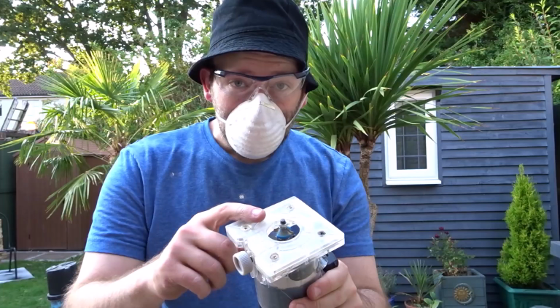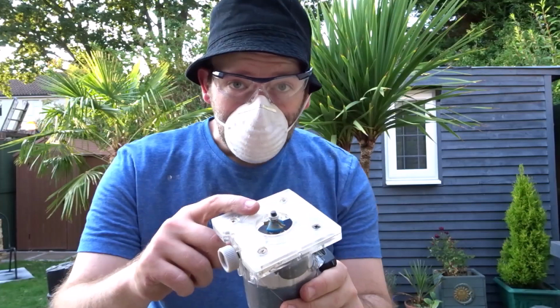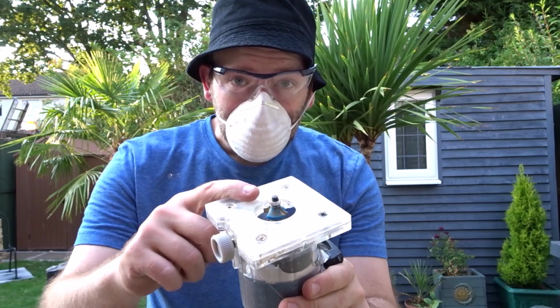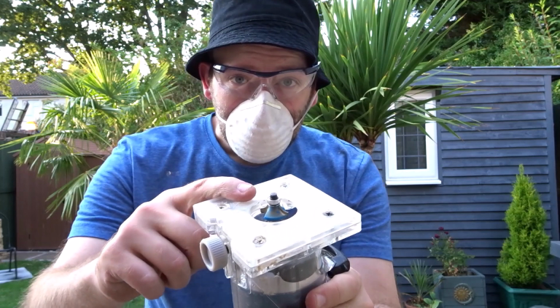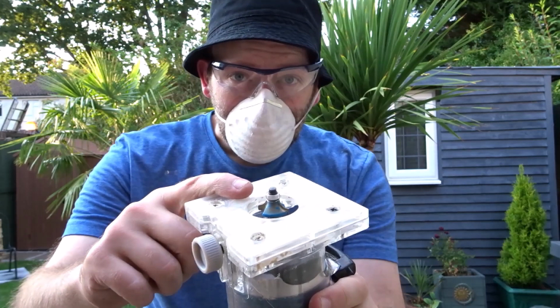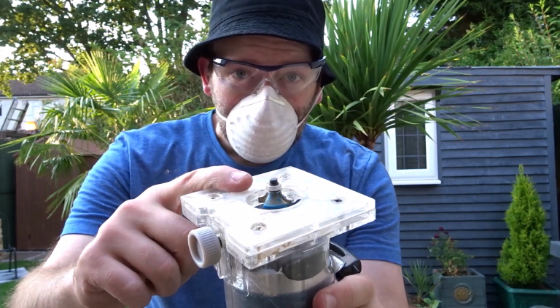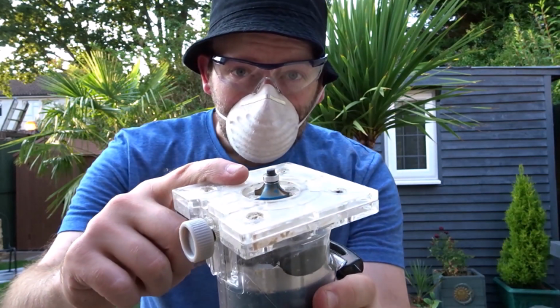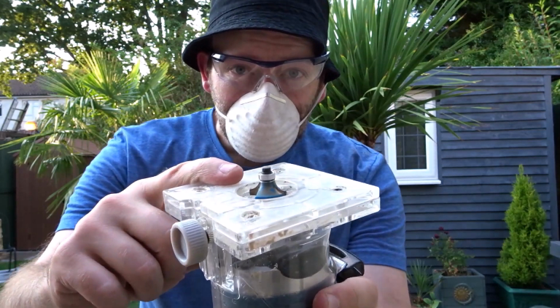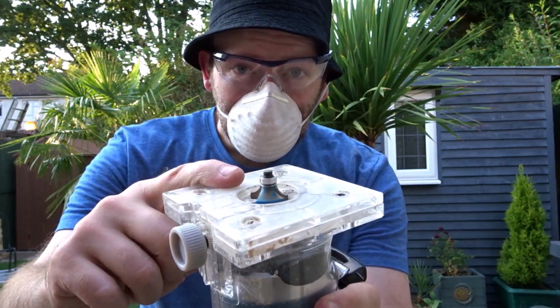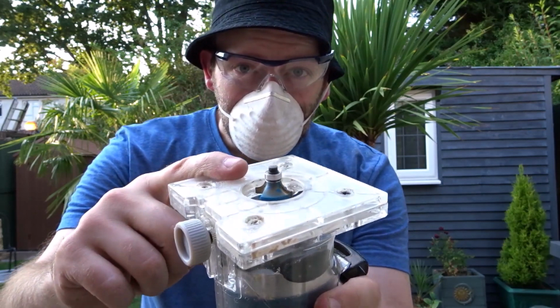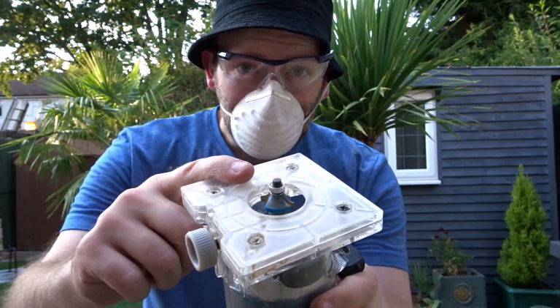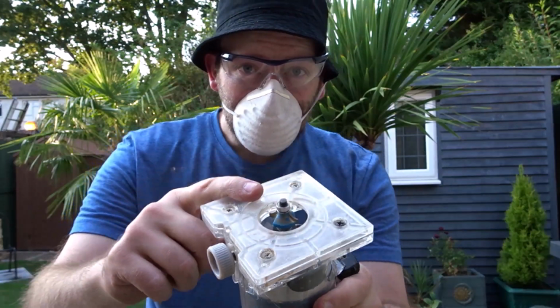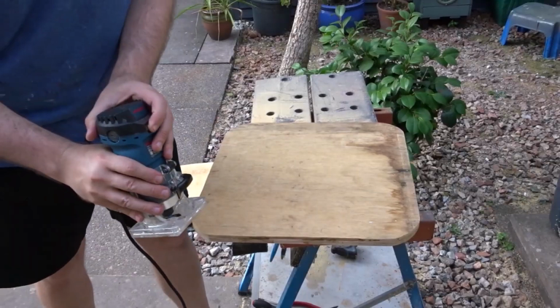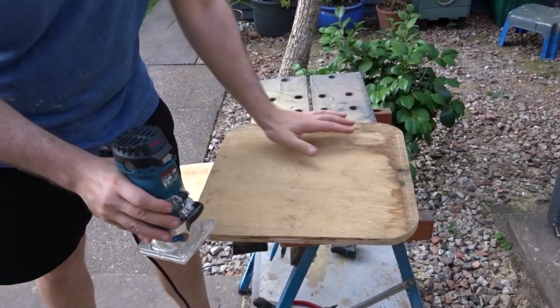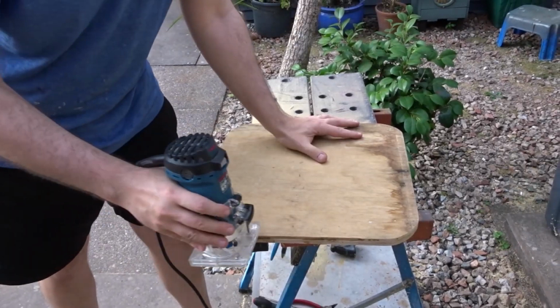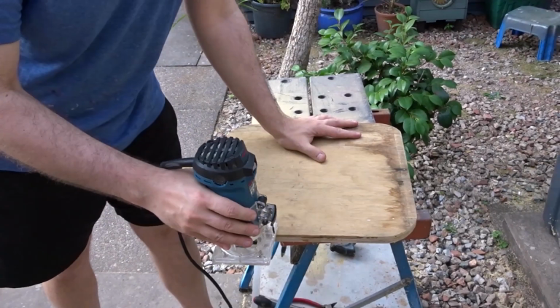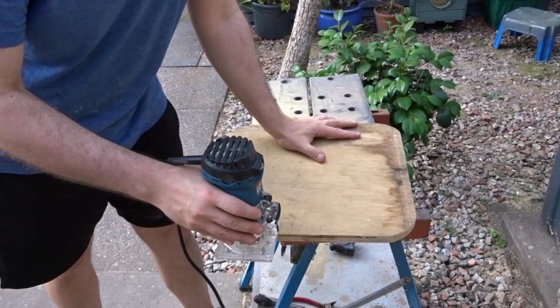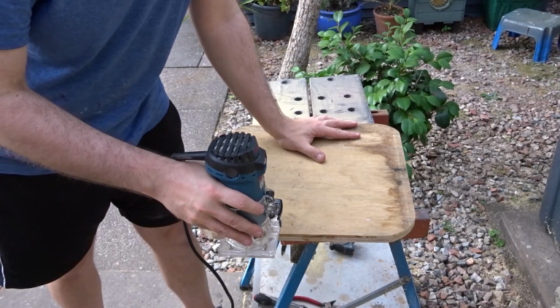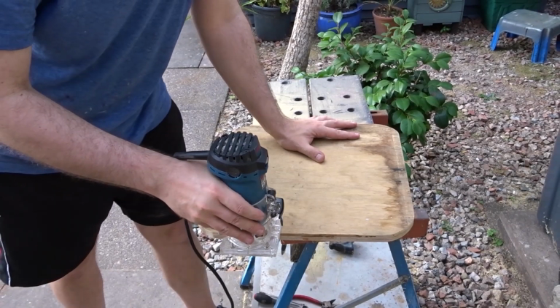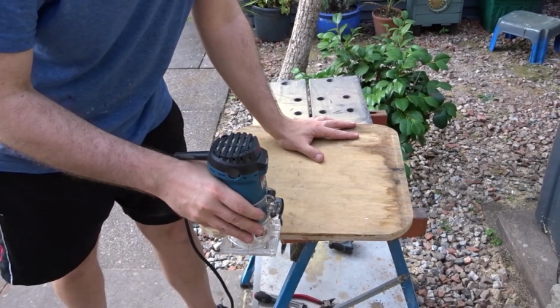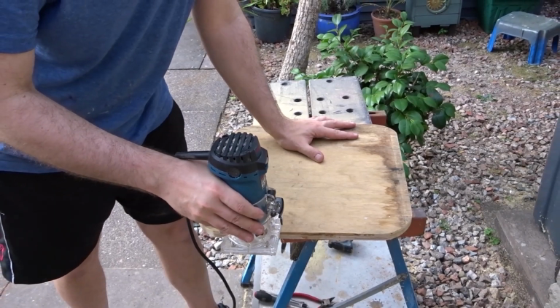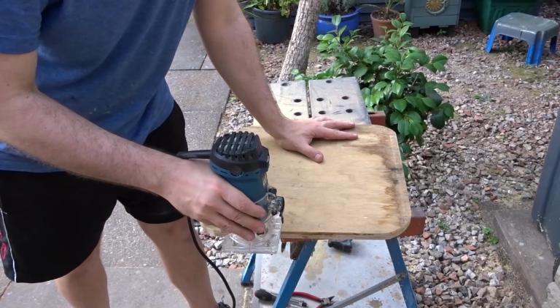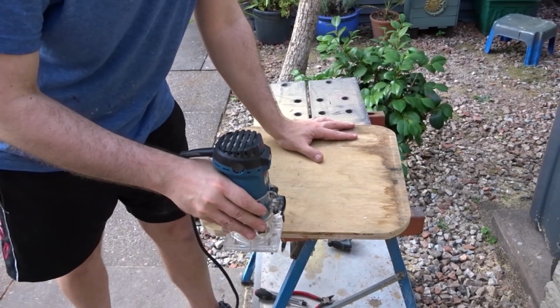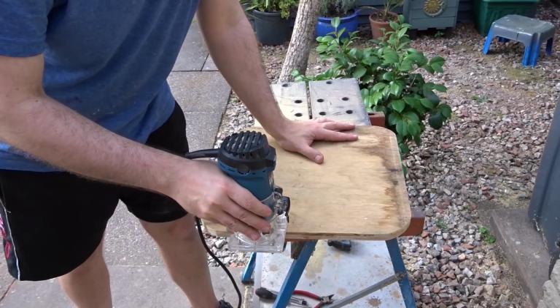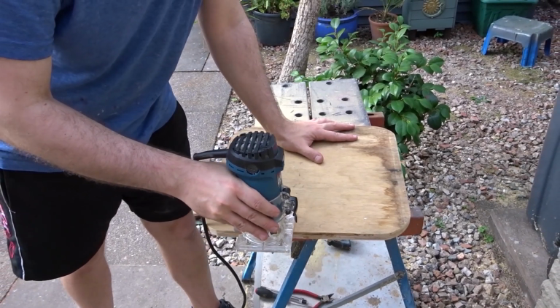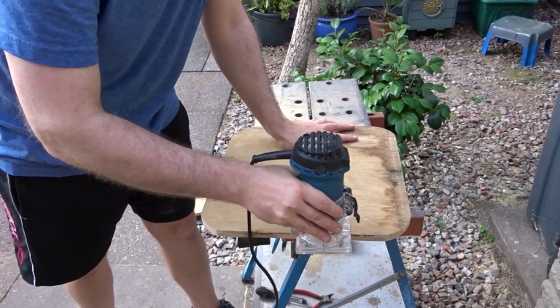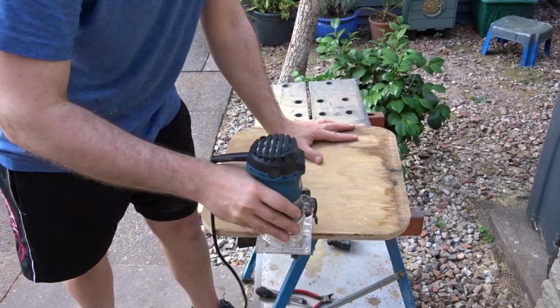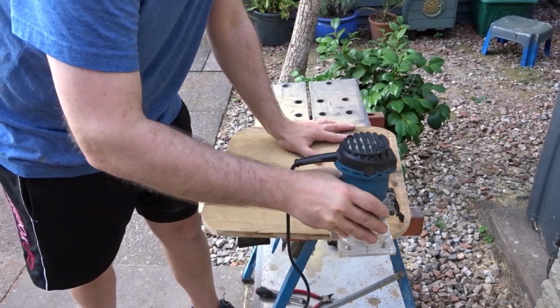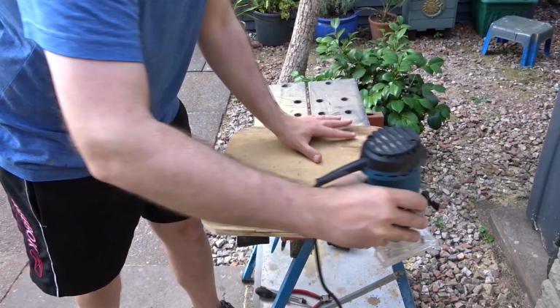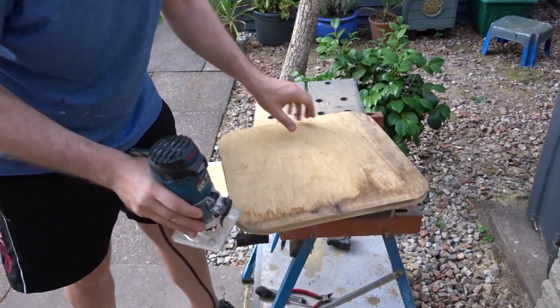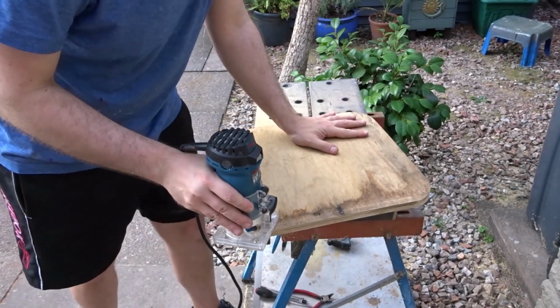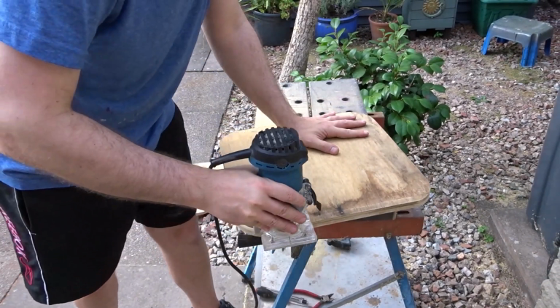I wanted to add a round over to one side of the seat and the back. I have a round over bit in my router and that will allow the rain to fall off and it will just be smoother and more comfortable.